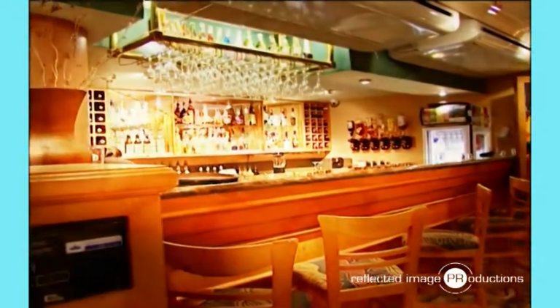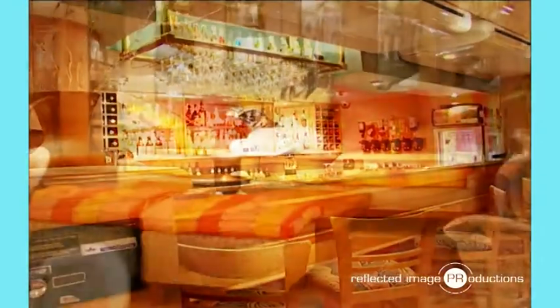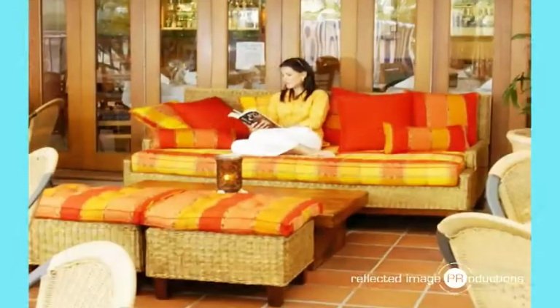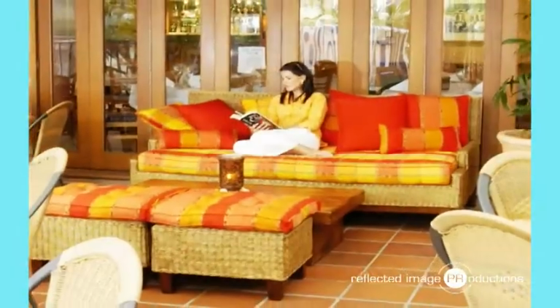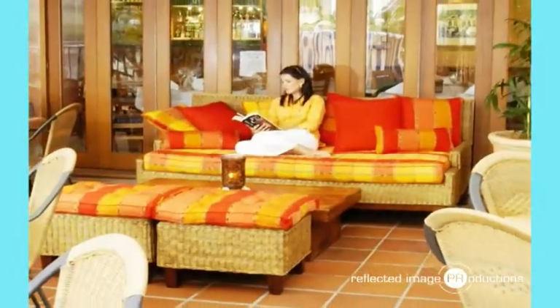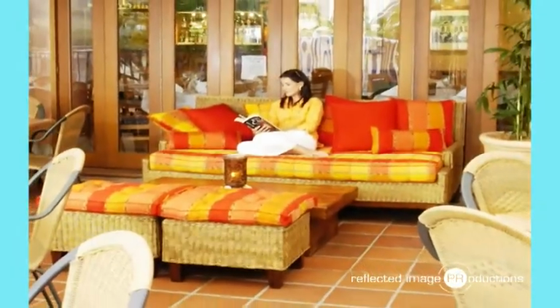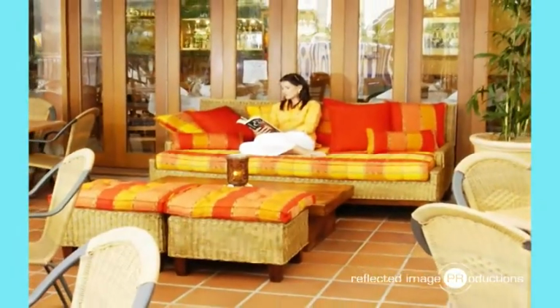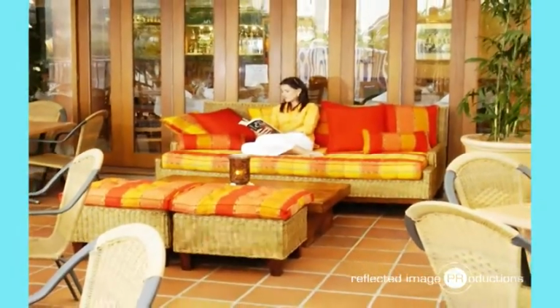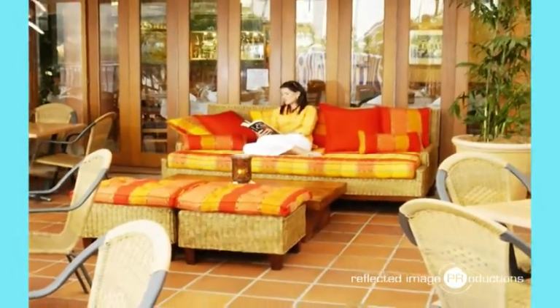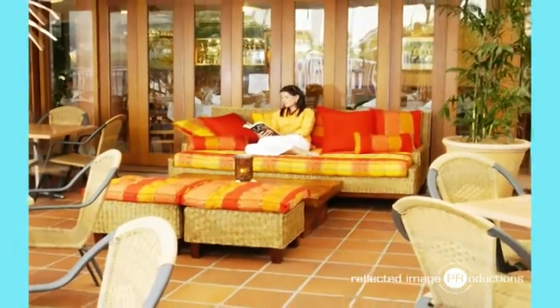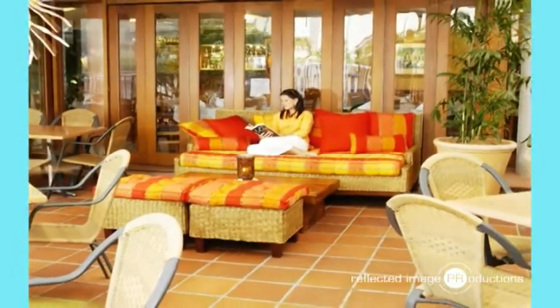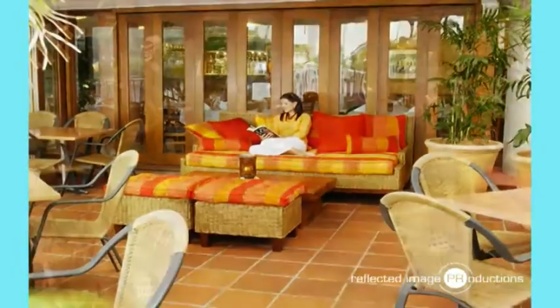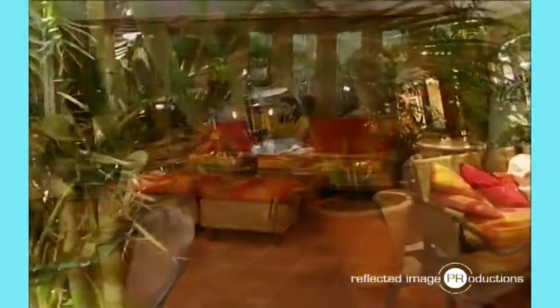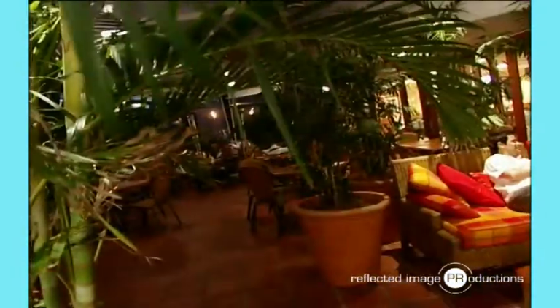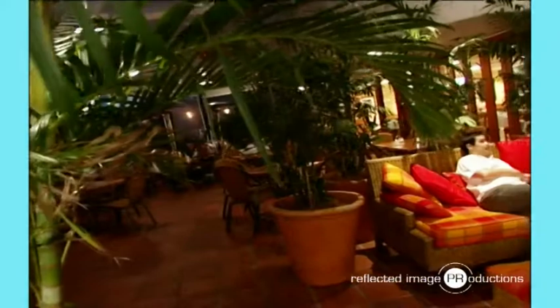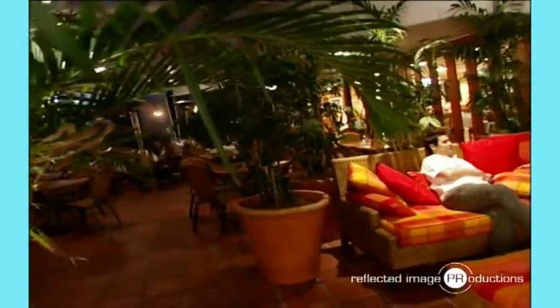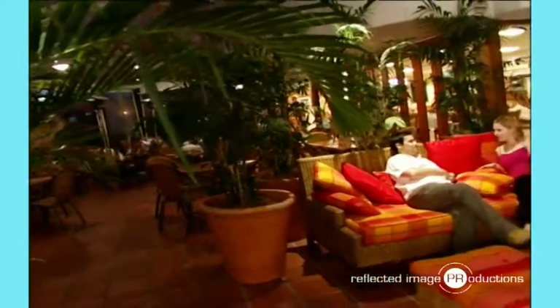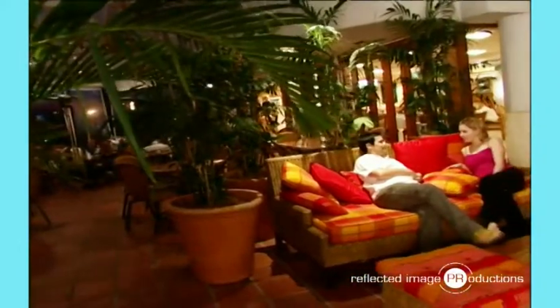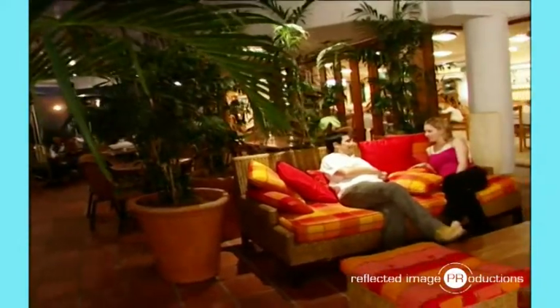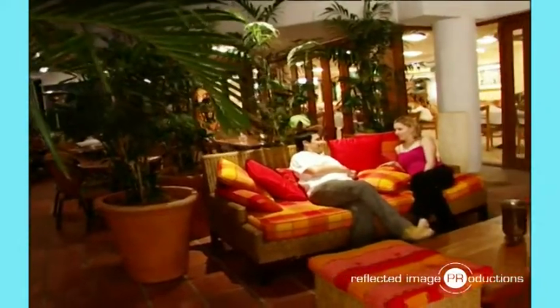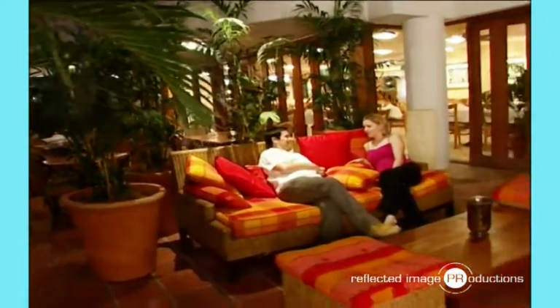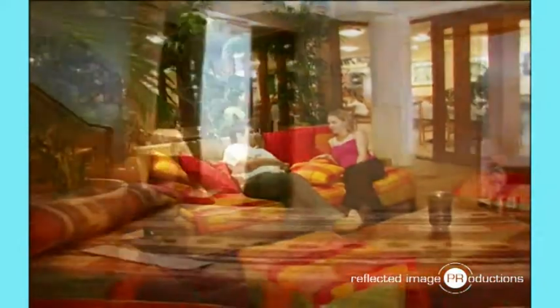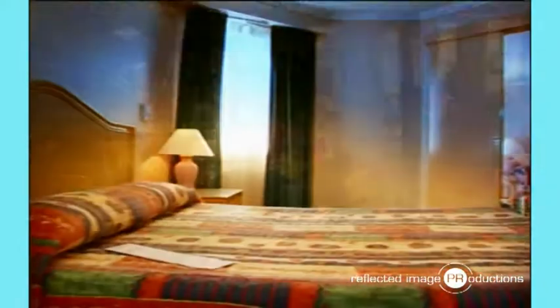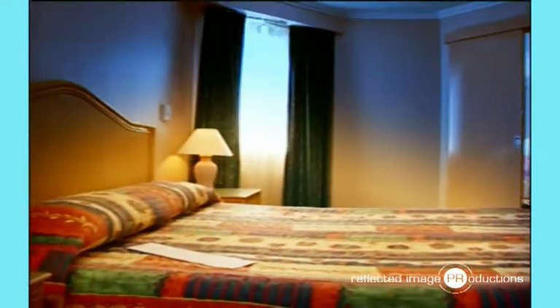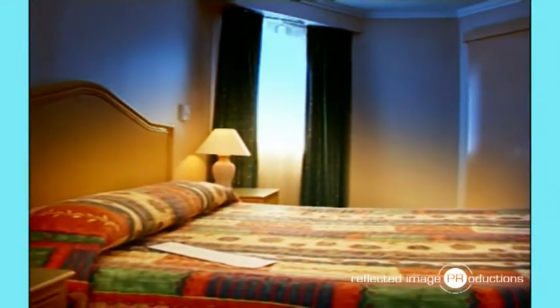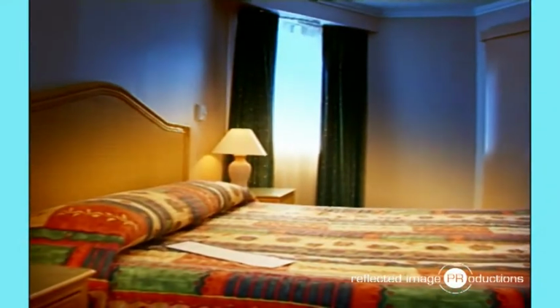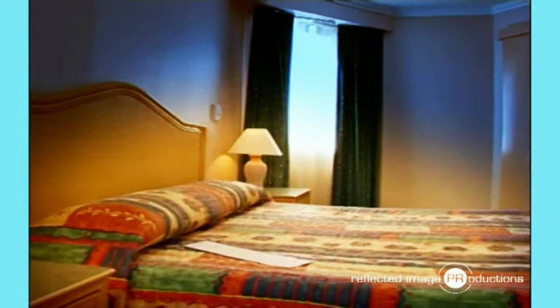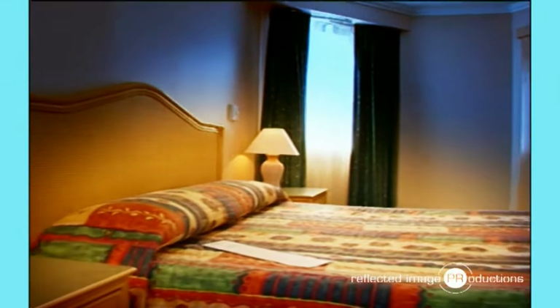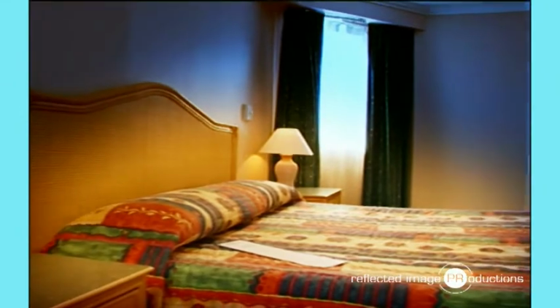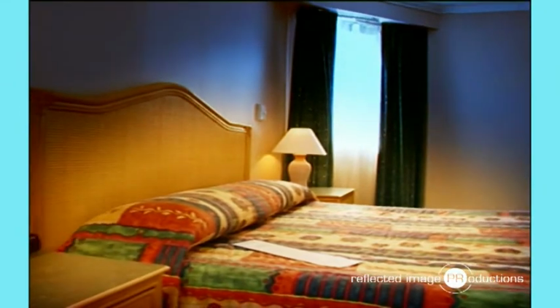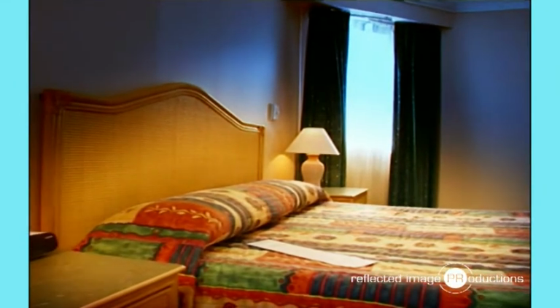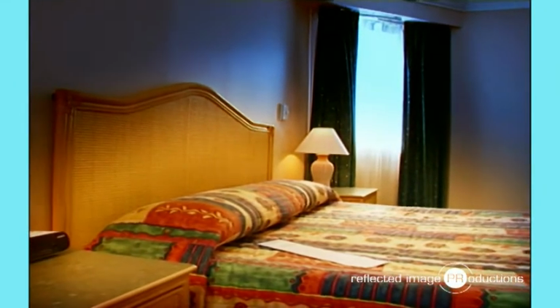Or relax in the comfort of our day beds, lazing the day away with a book or just soaking up the vibrant atmosphere. Room service is available 24 hours a day, 7 days a week.